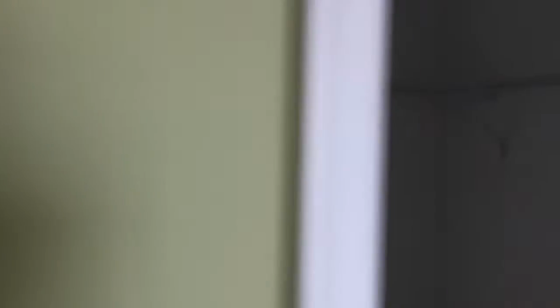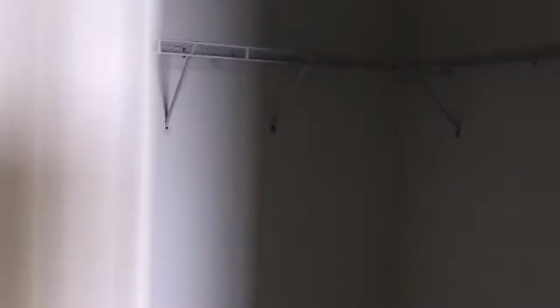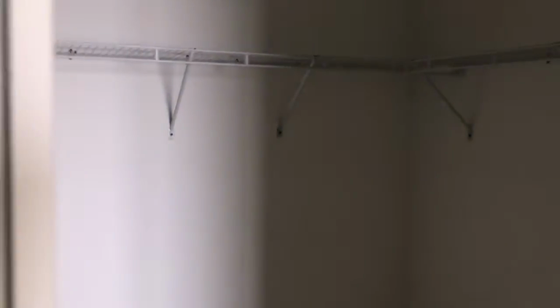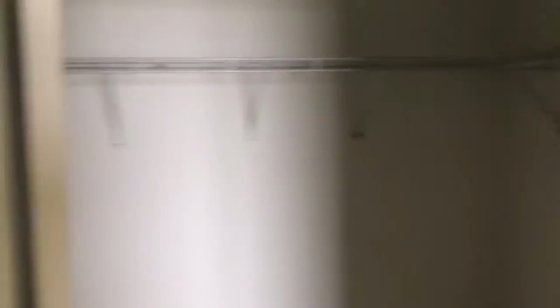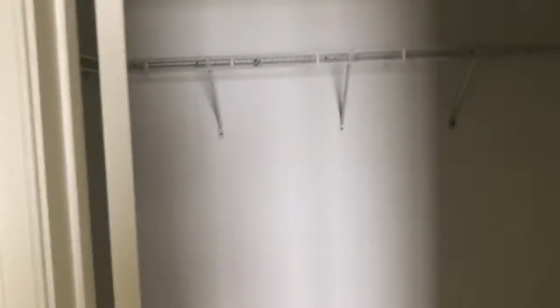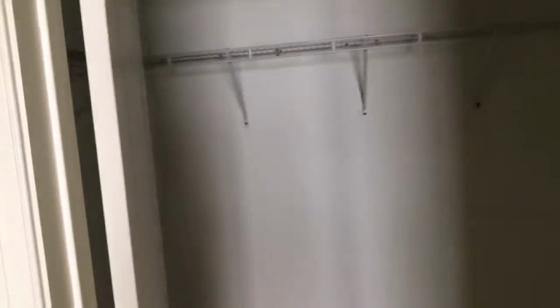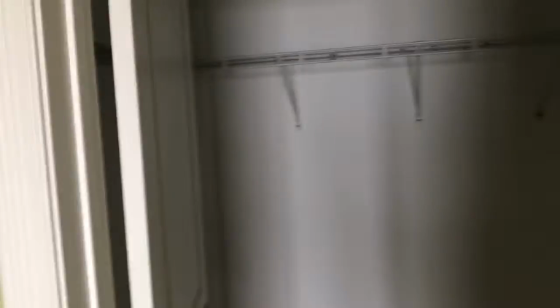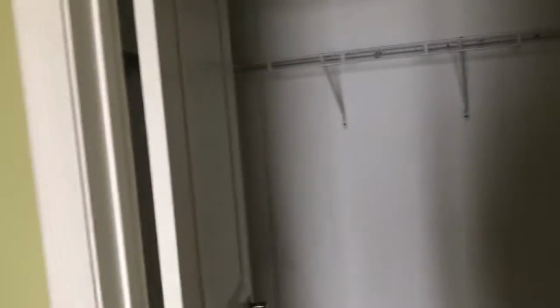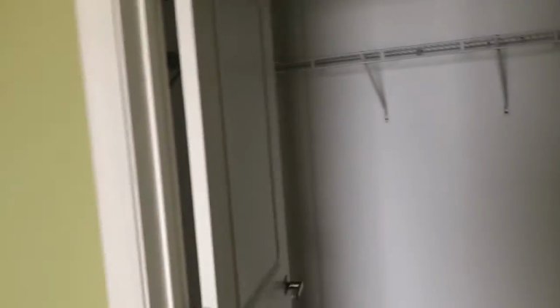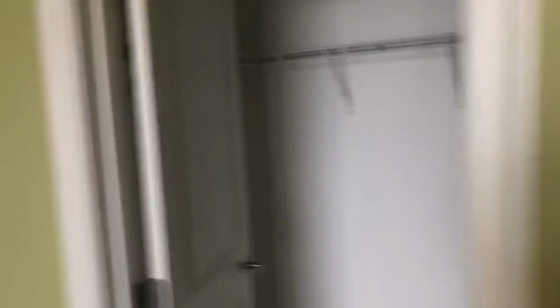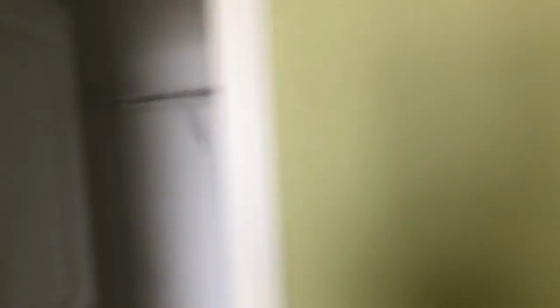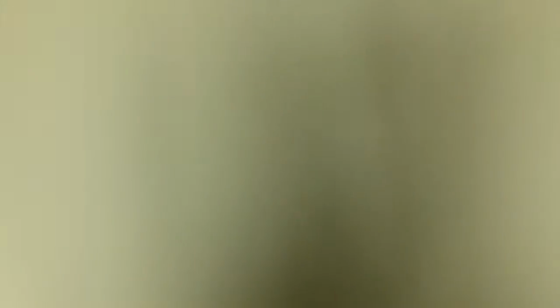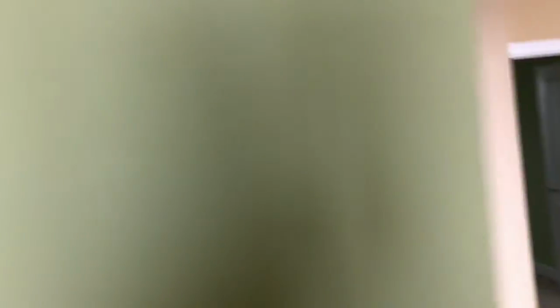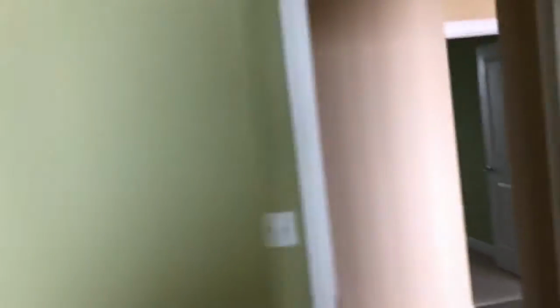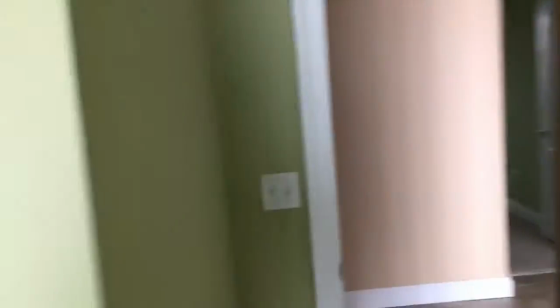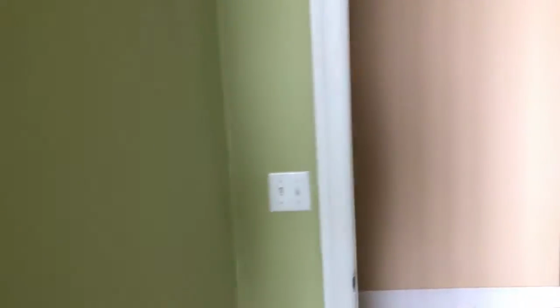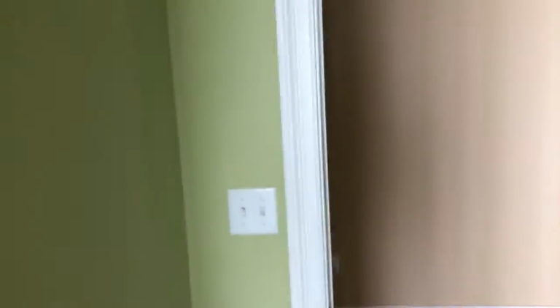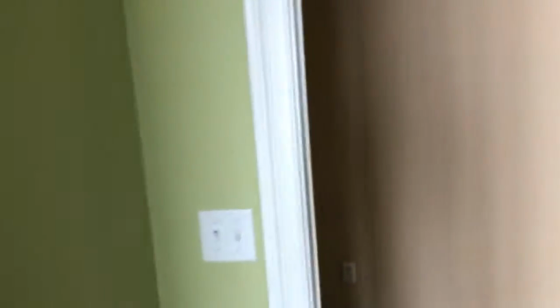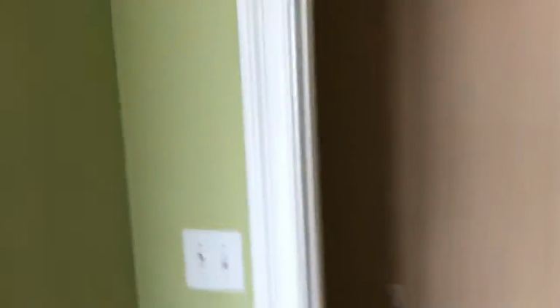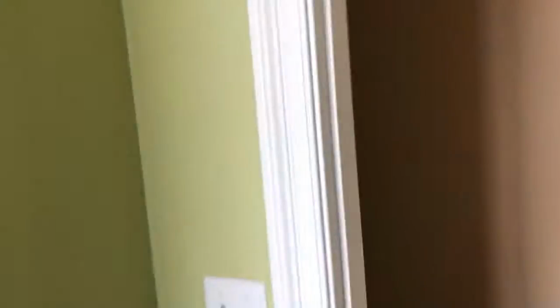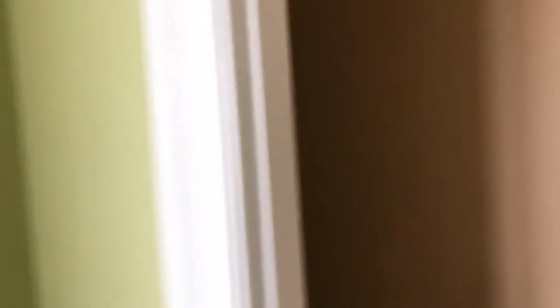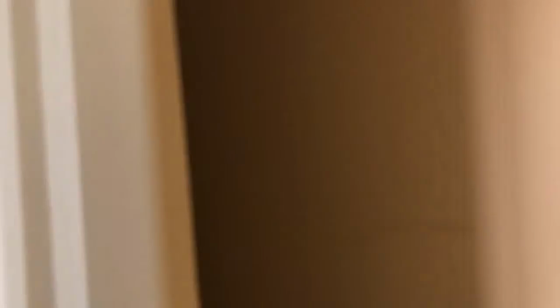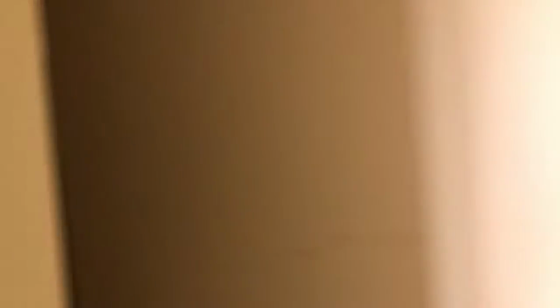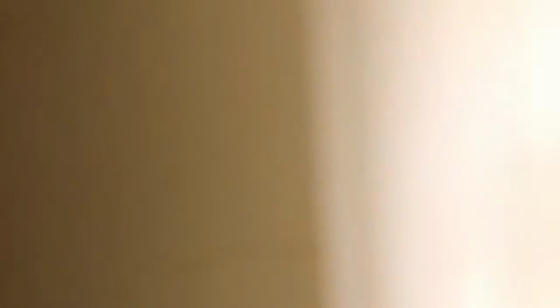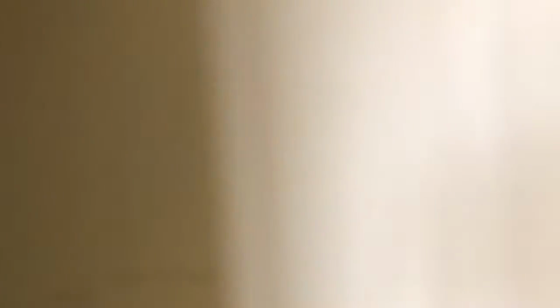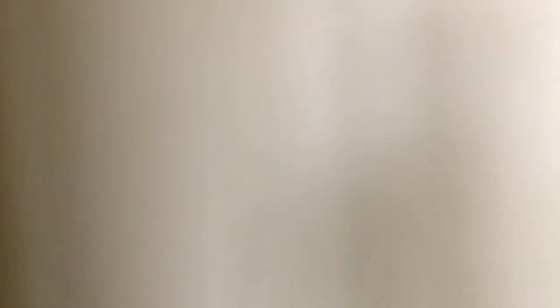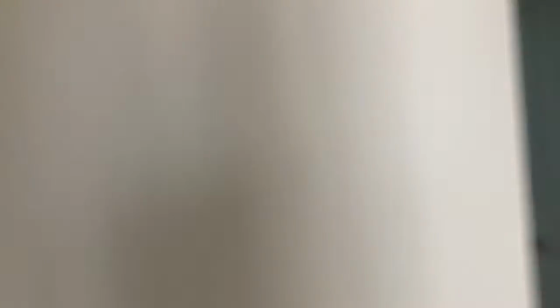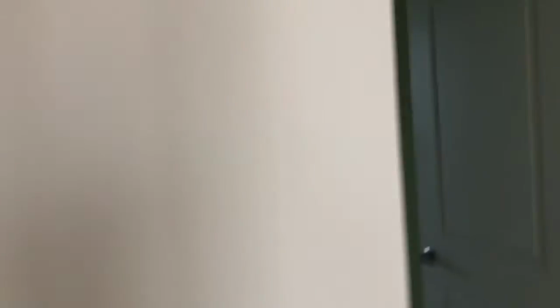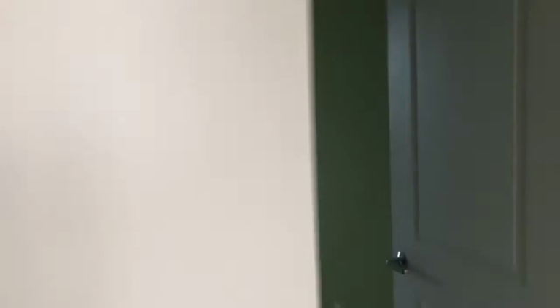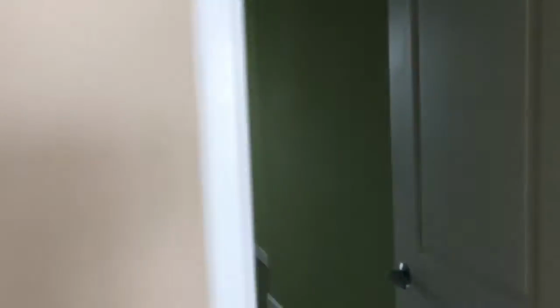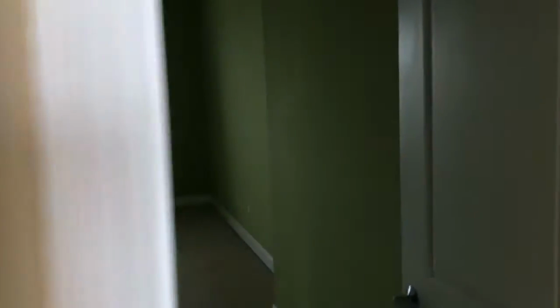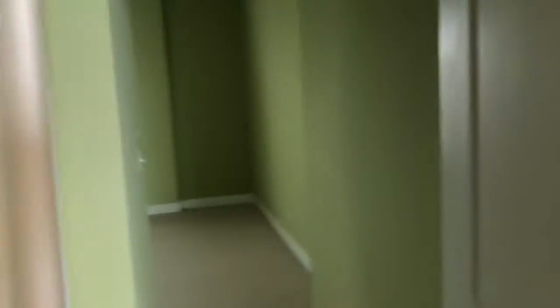Good size master closet. It's really a great little beach place. This is a three bedroom, three and a half bath.